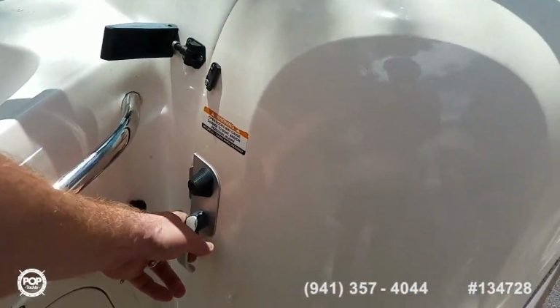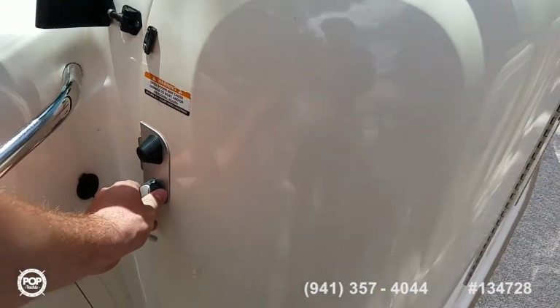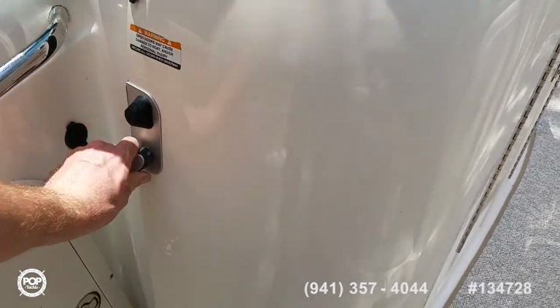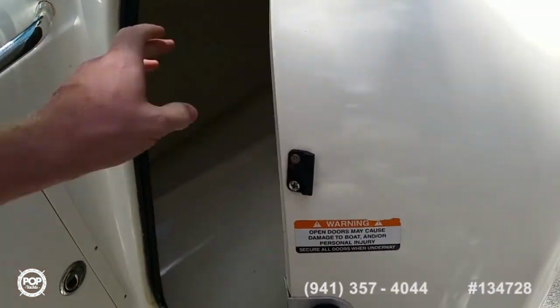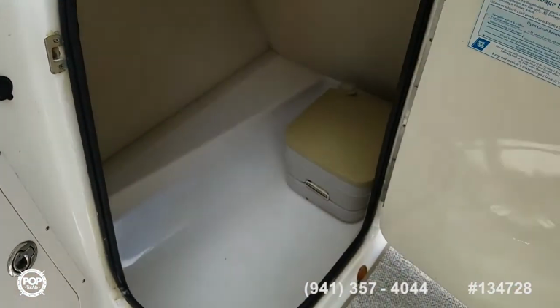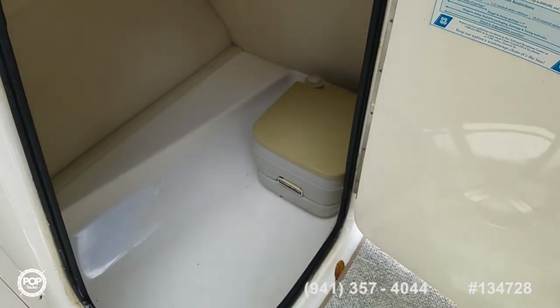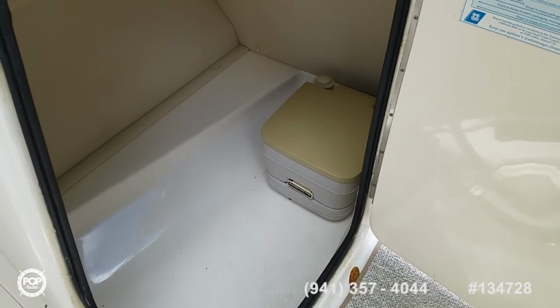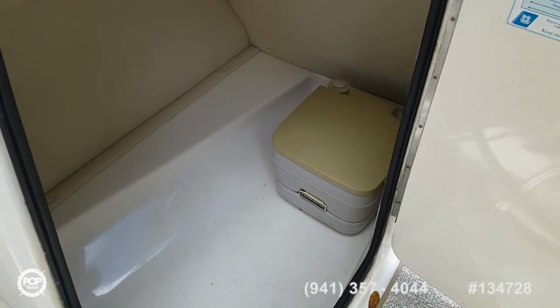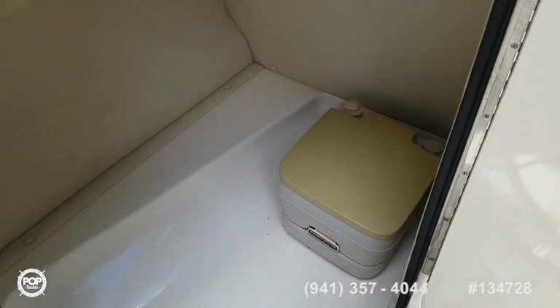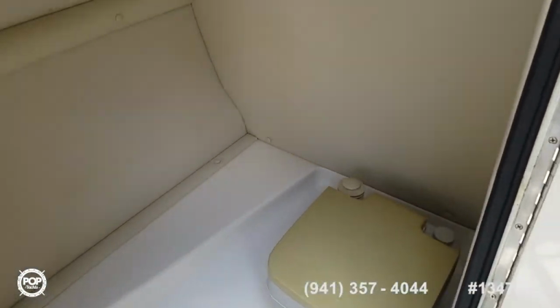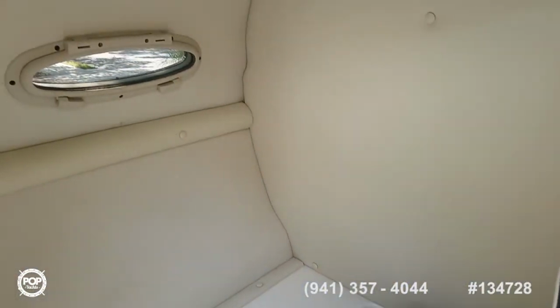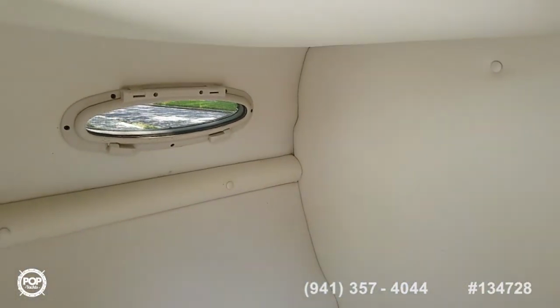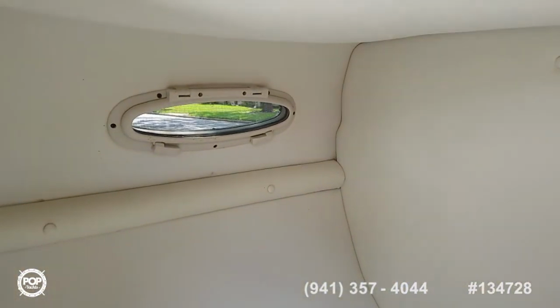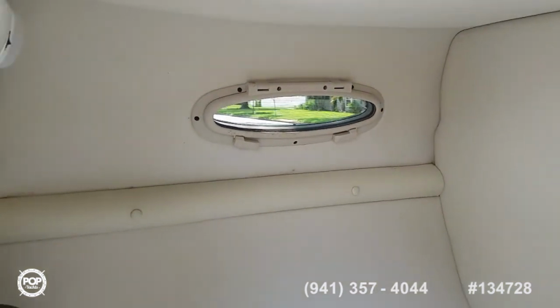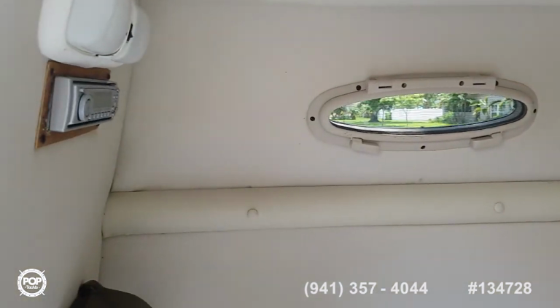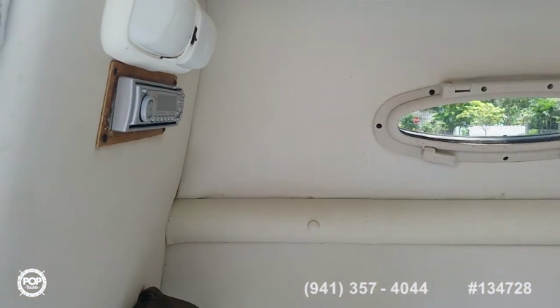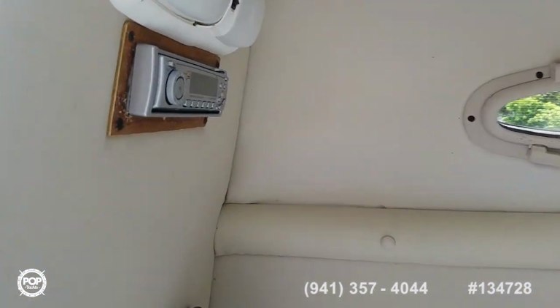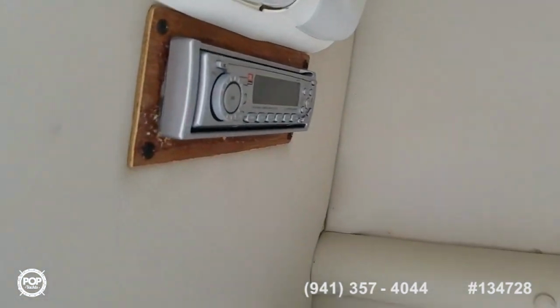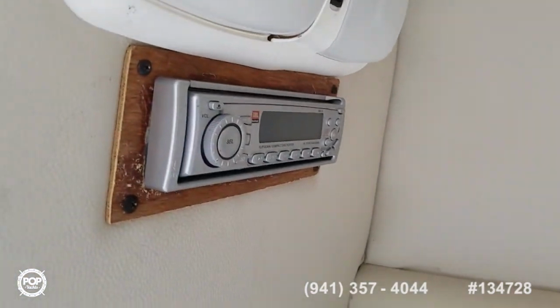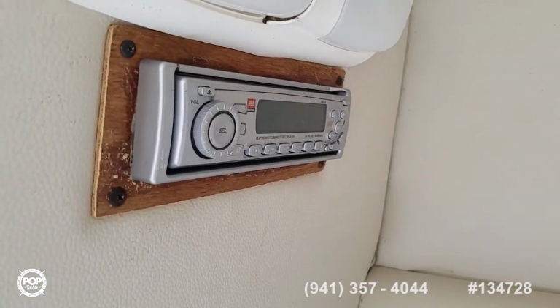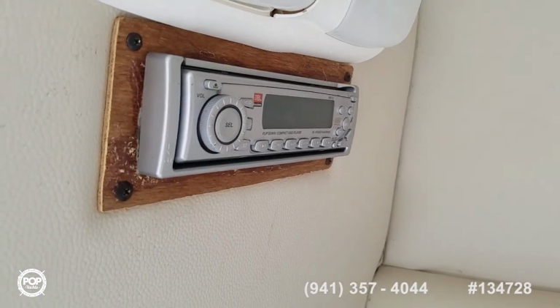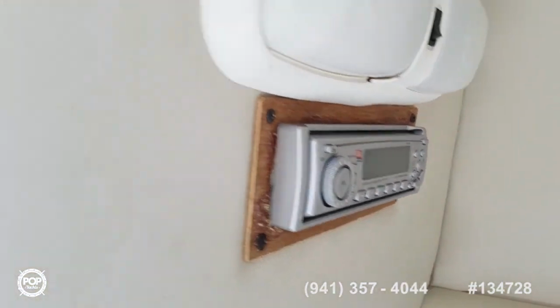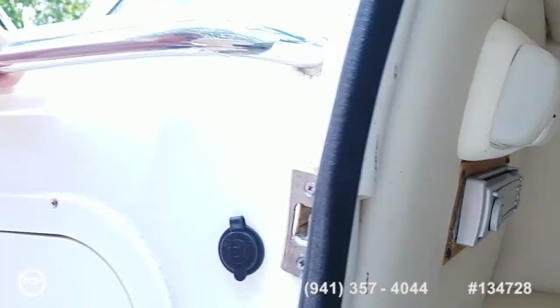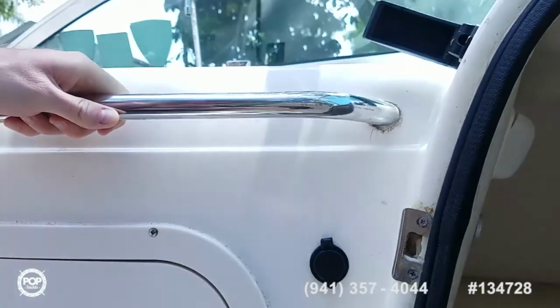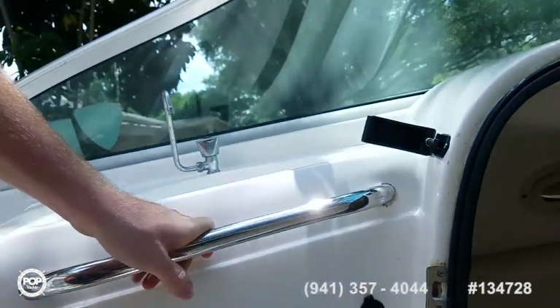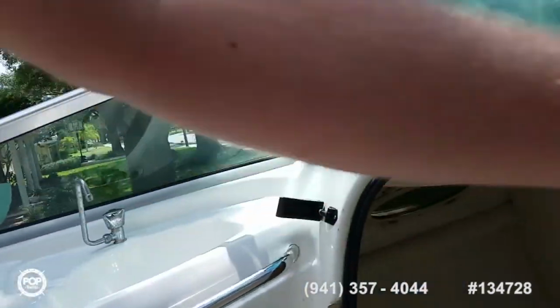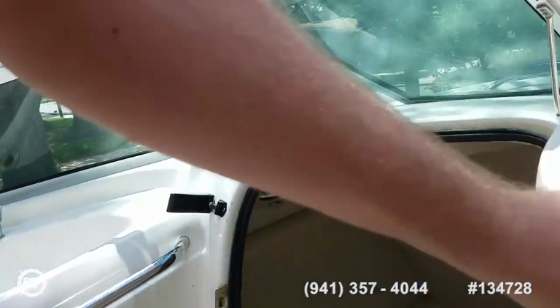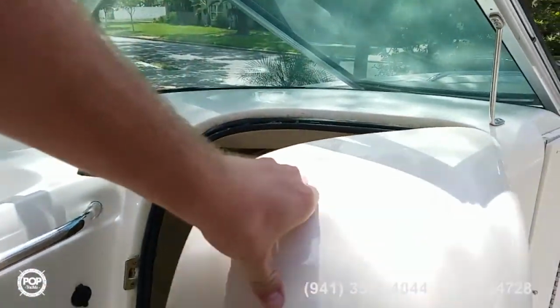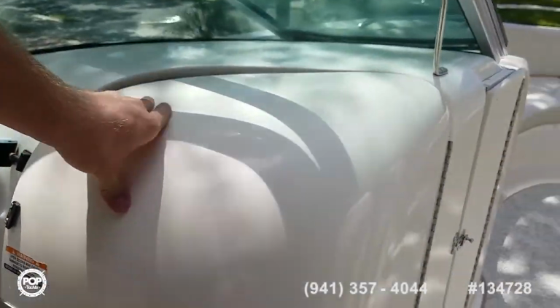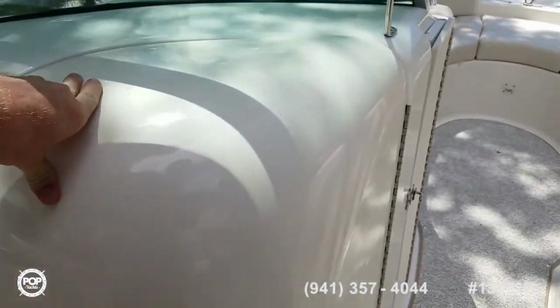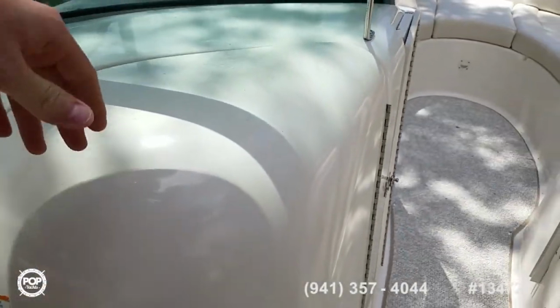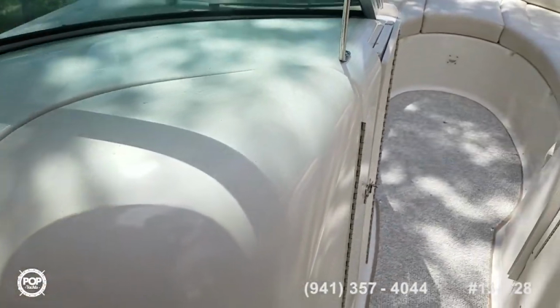Over to port — nice size changing room with a port-a-potty, vent window, some 12 volt lighting, and your stereo controls are in here. Great for some privacy if needed.